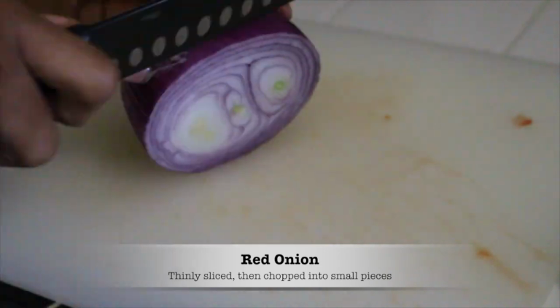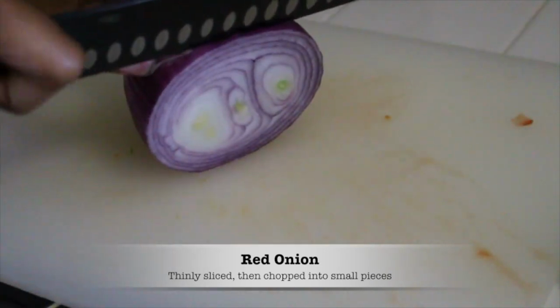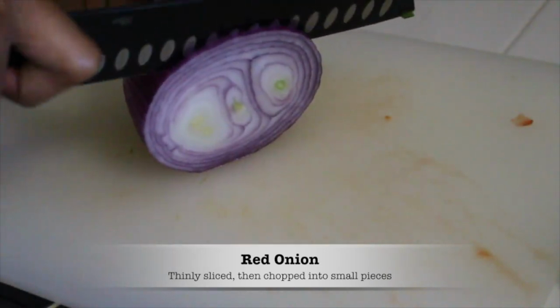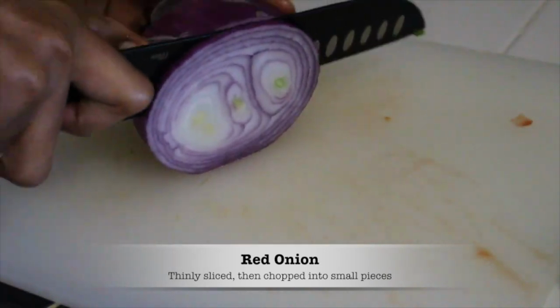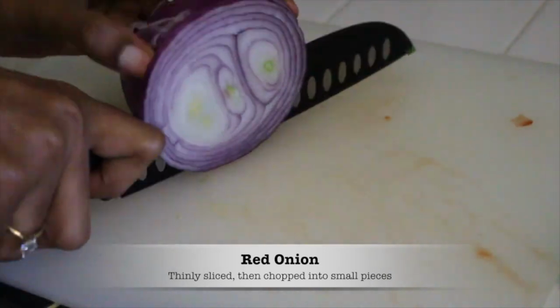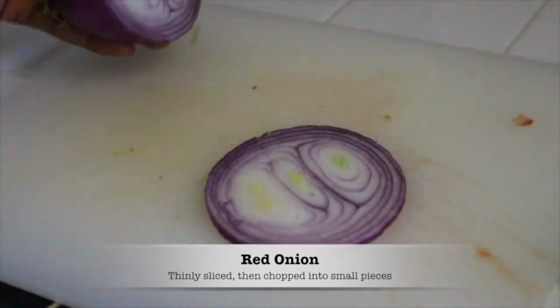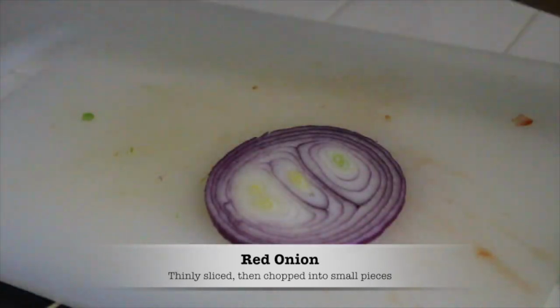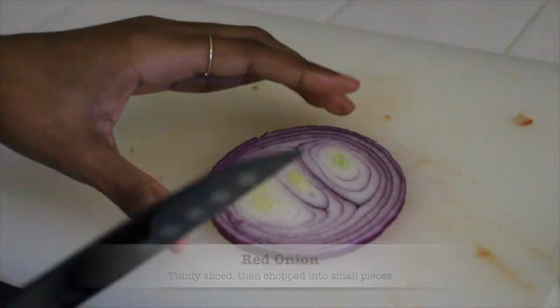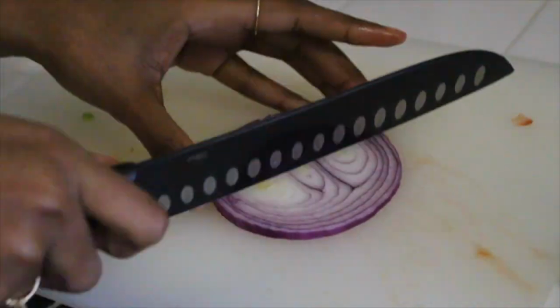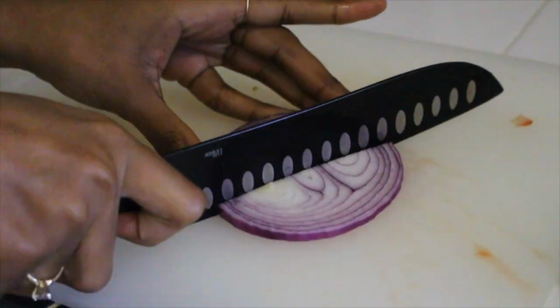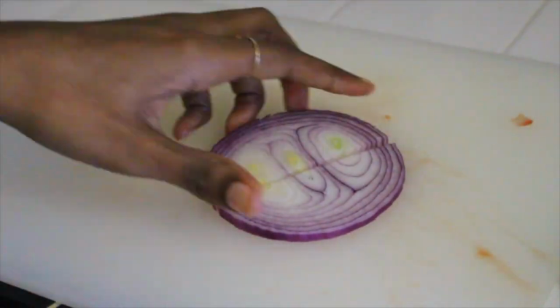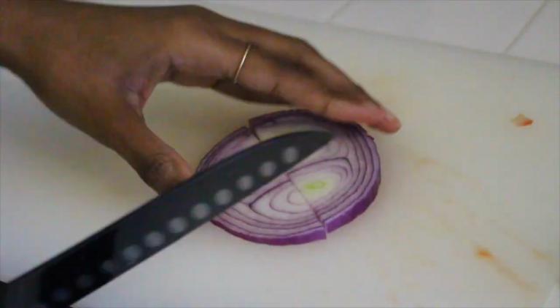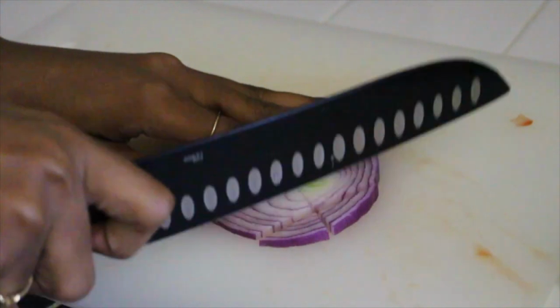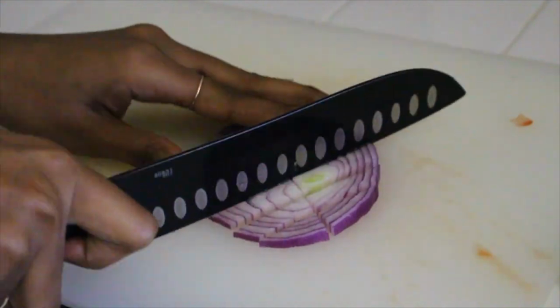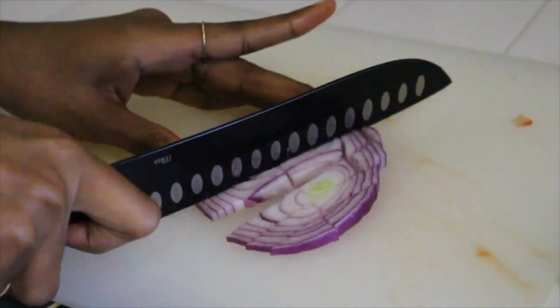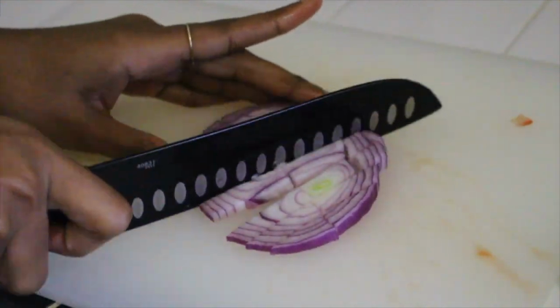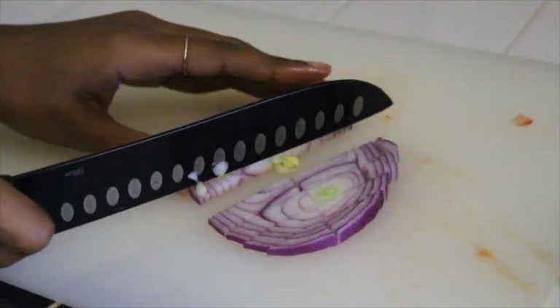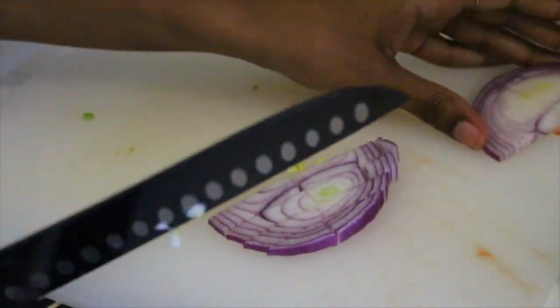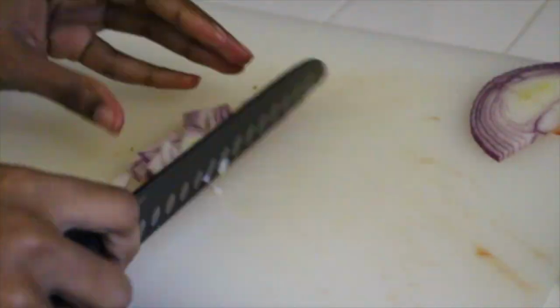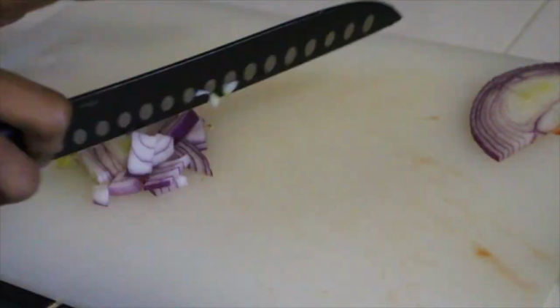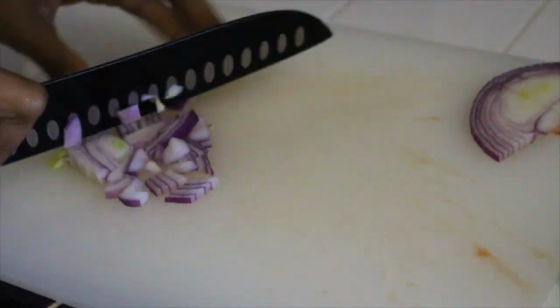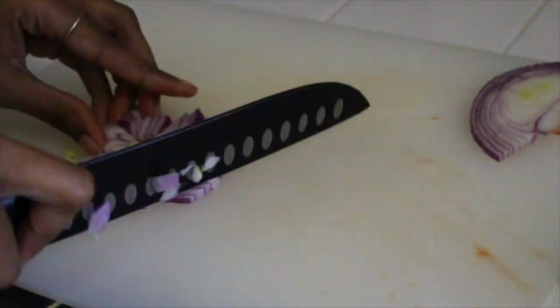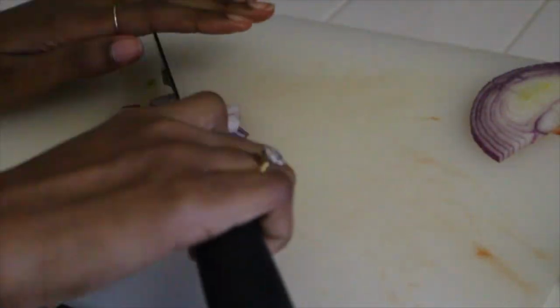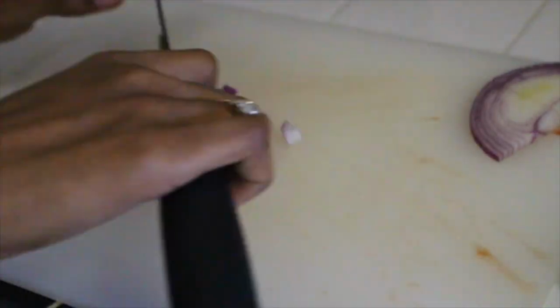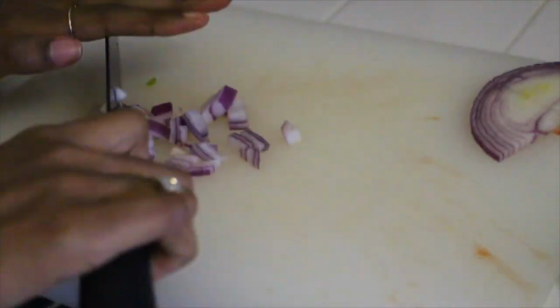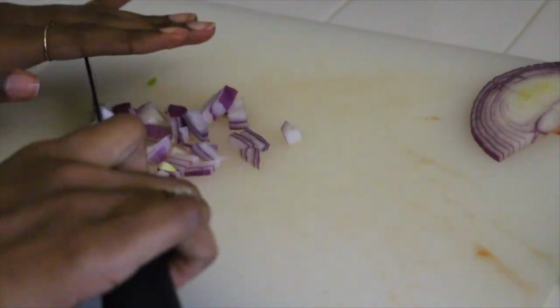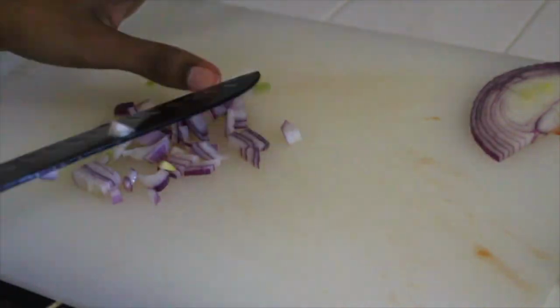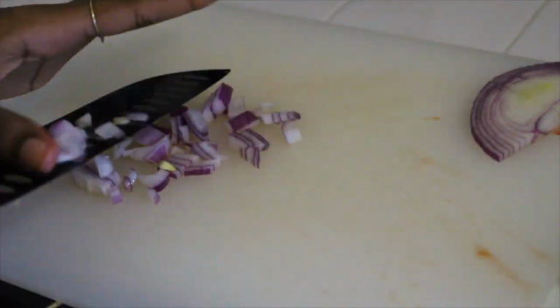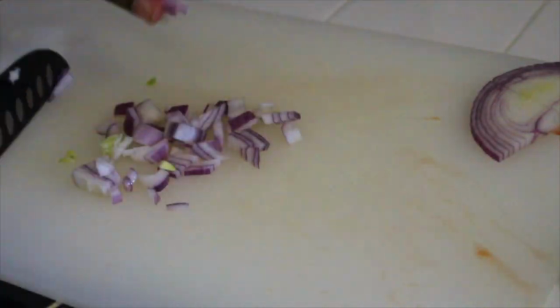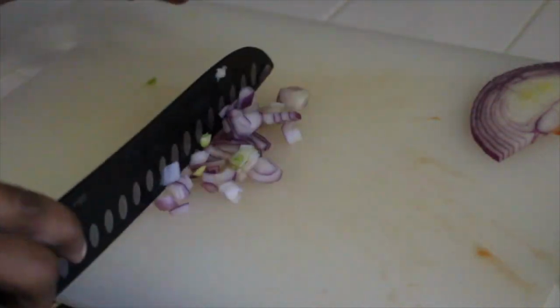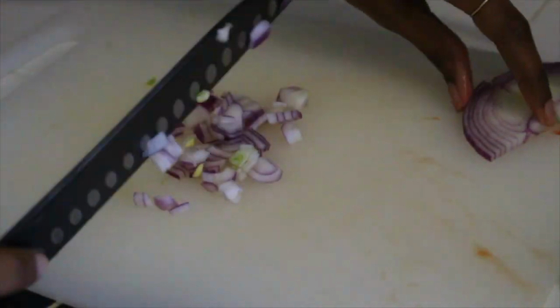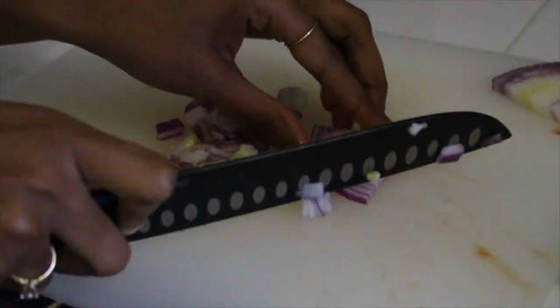Now we're going to thinly slice a piece of a red onion and then chop that into small pieces. As you can see, most of this recipe is just cutting vegetables into small pieces.